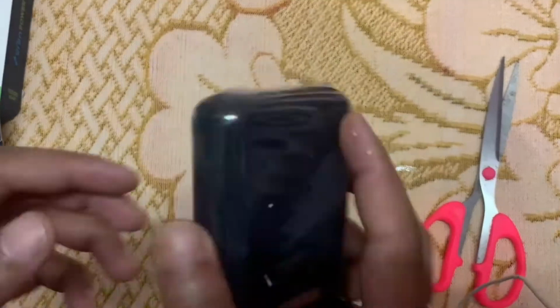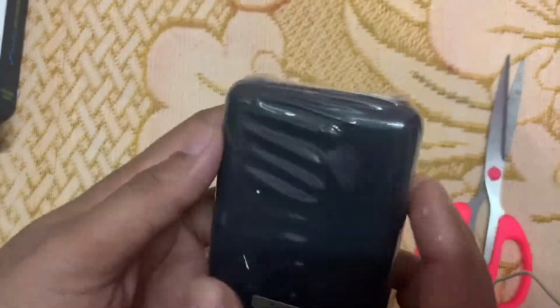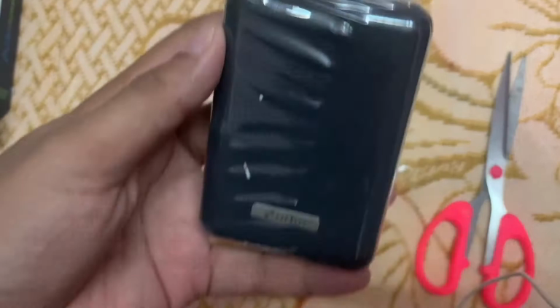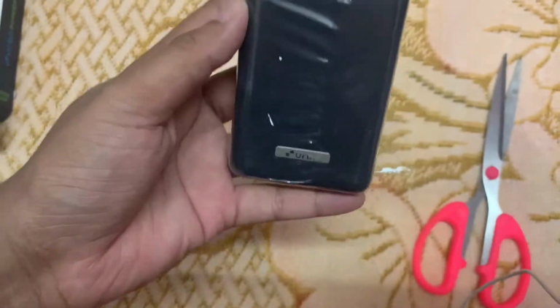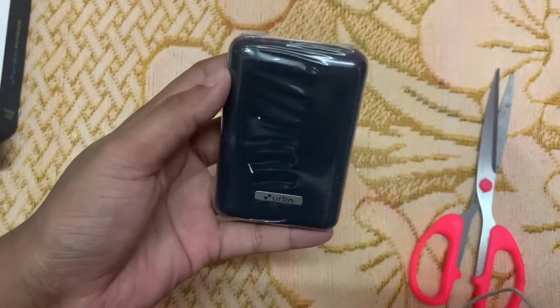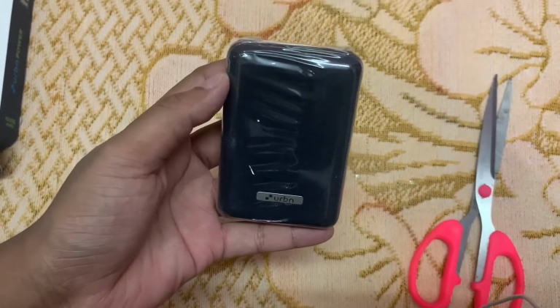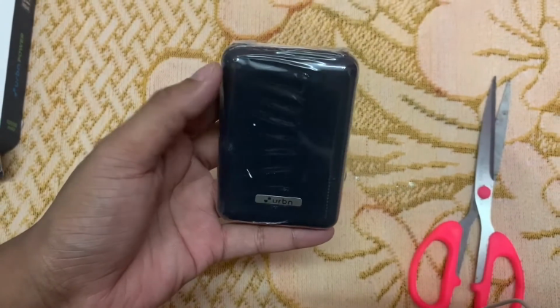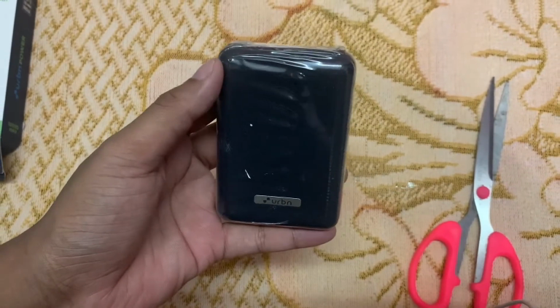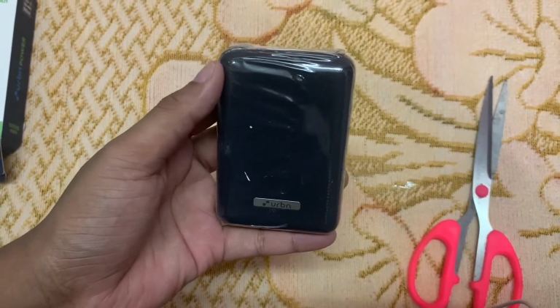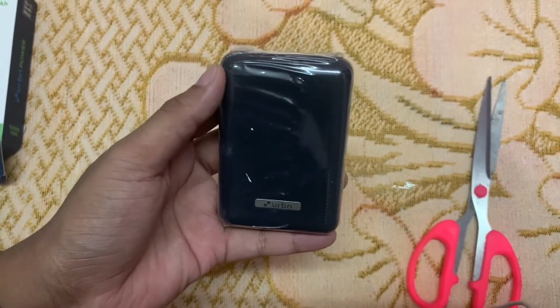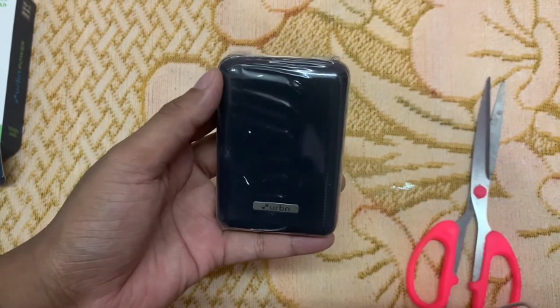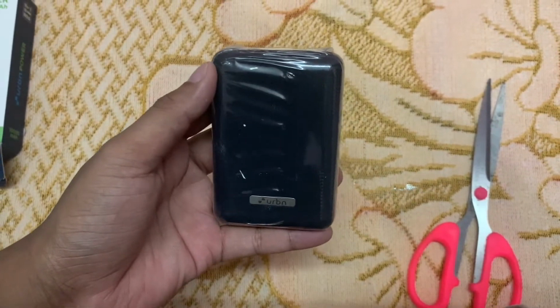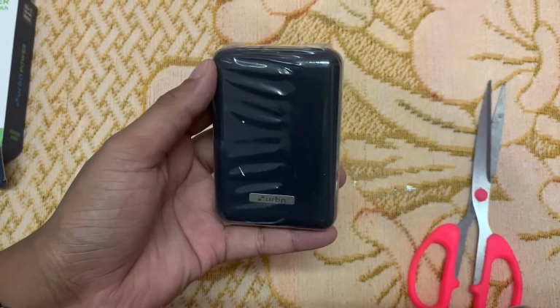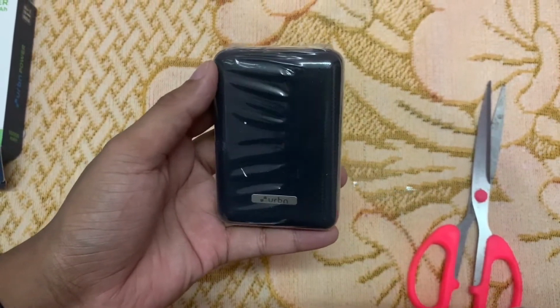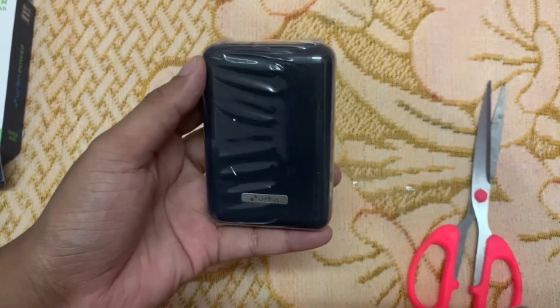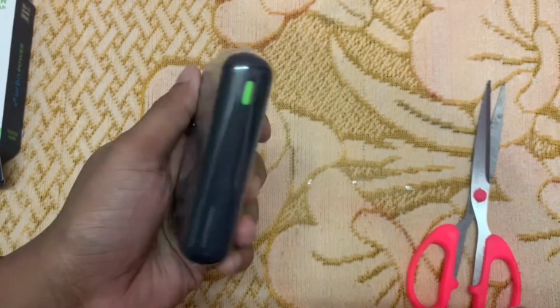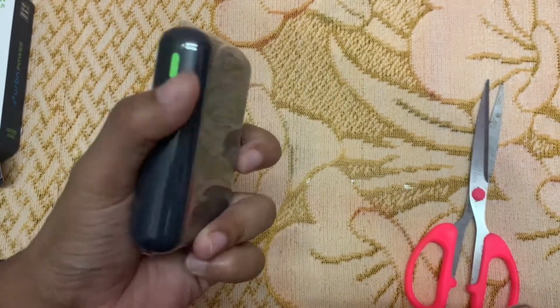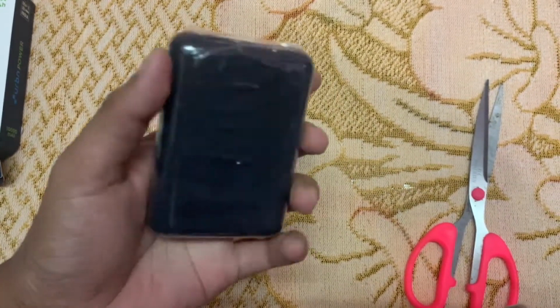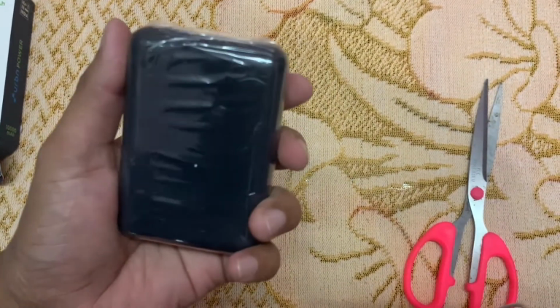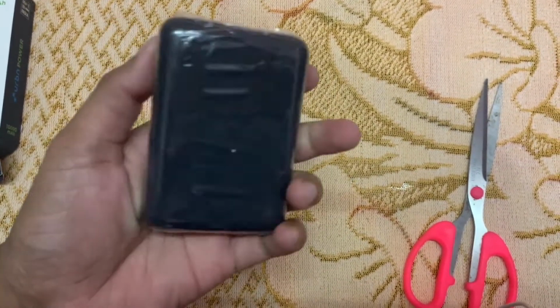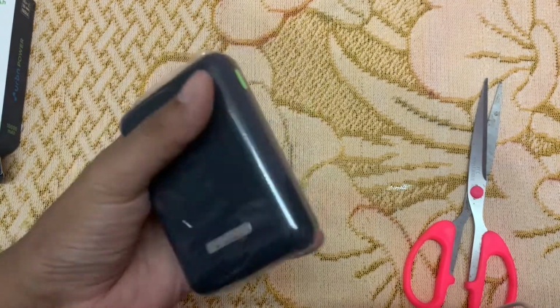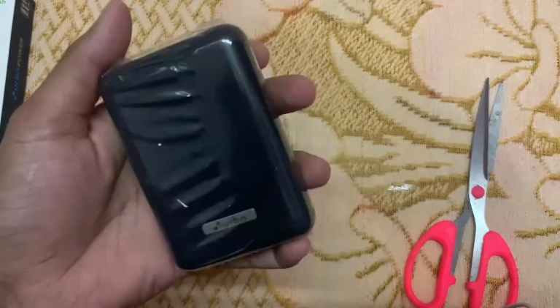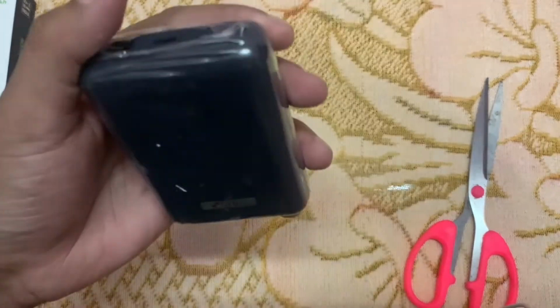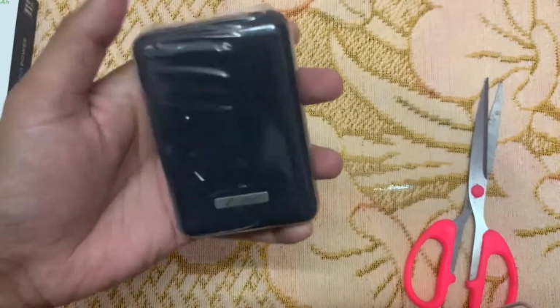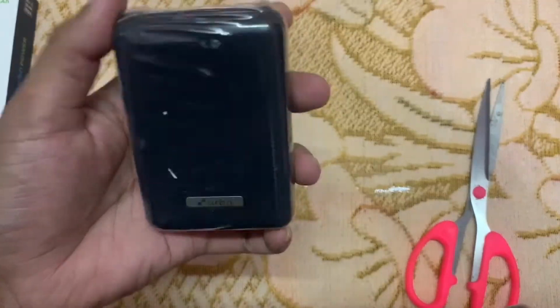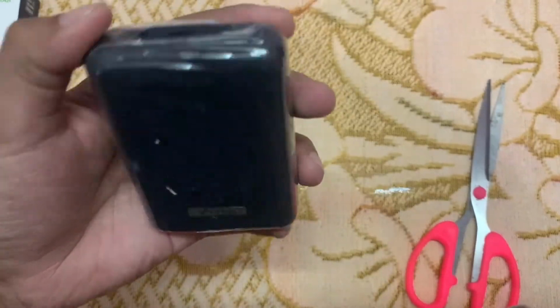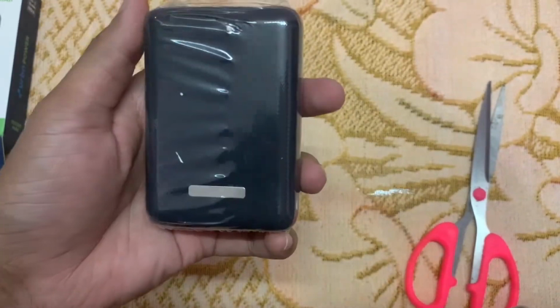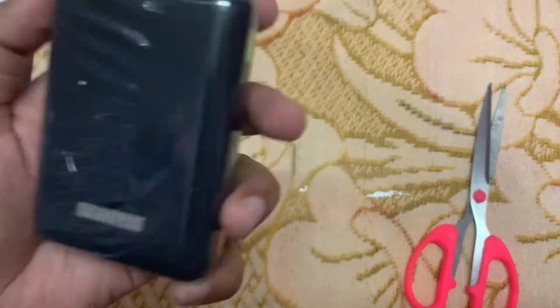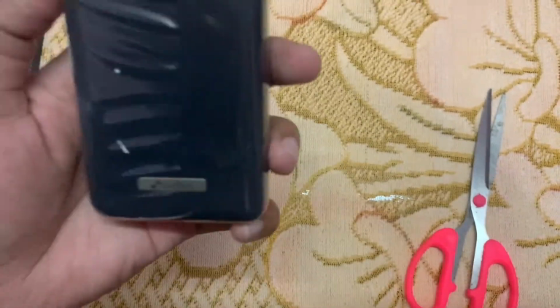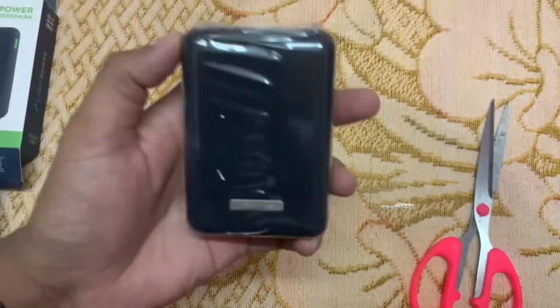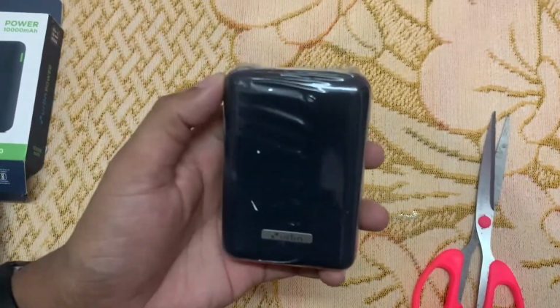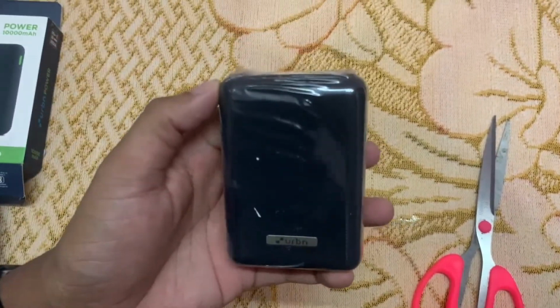It's looking really compact. See the size of this power bank — it's very light in weight, very compact, and has a very premium look.